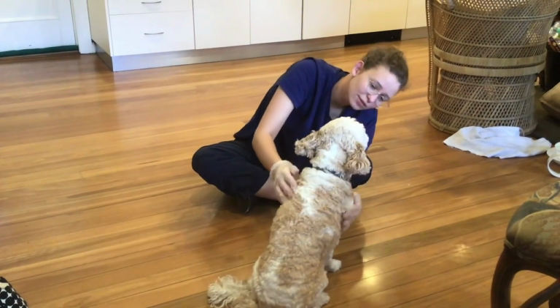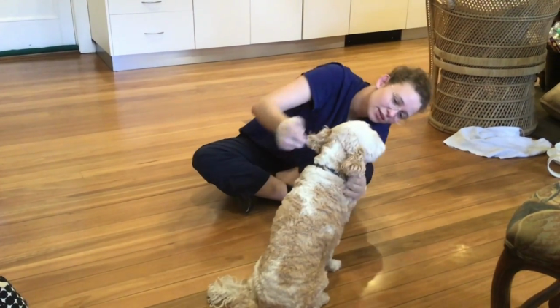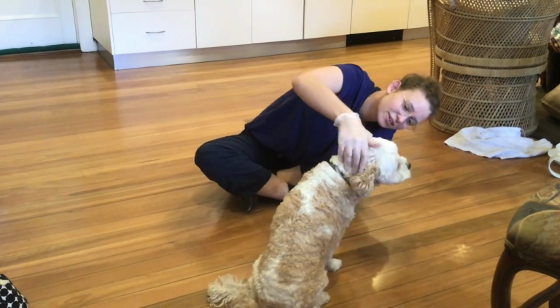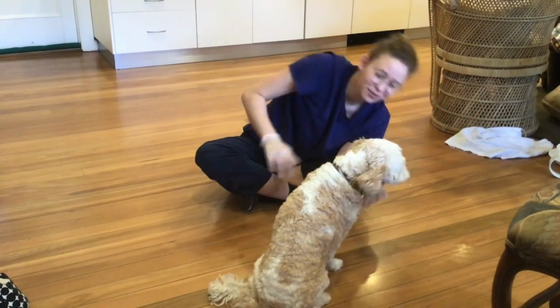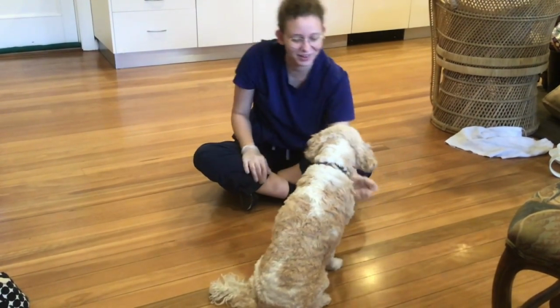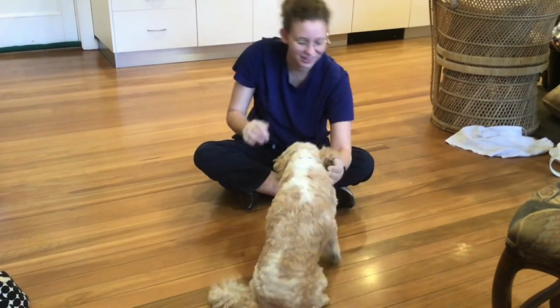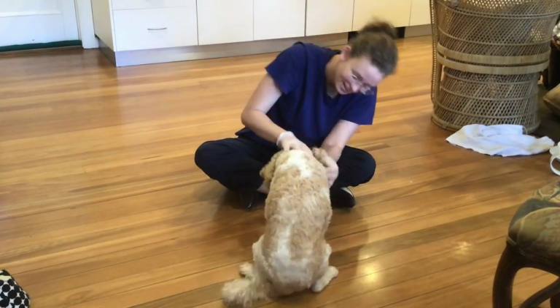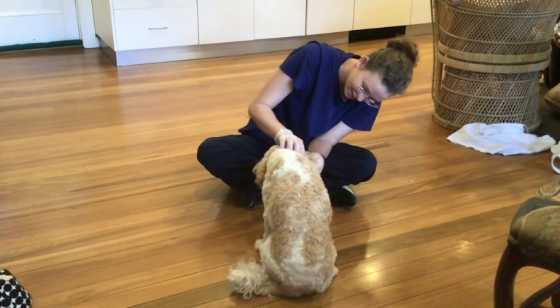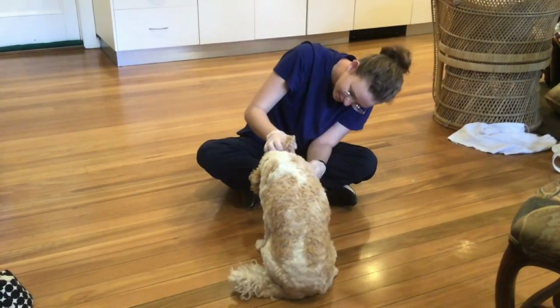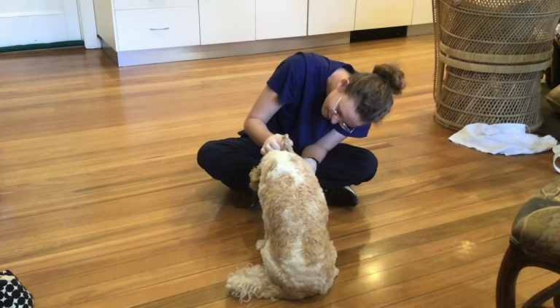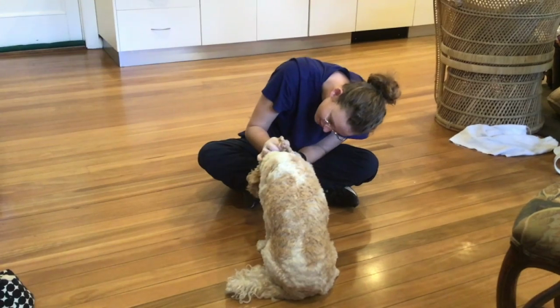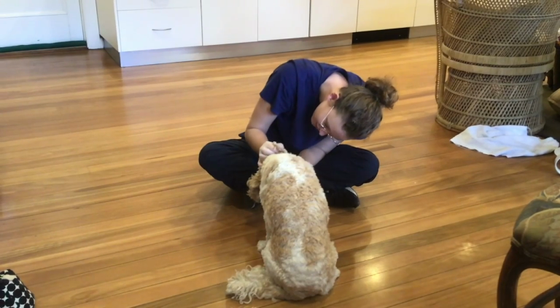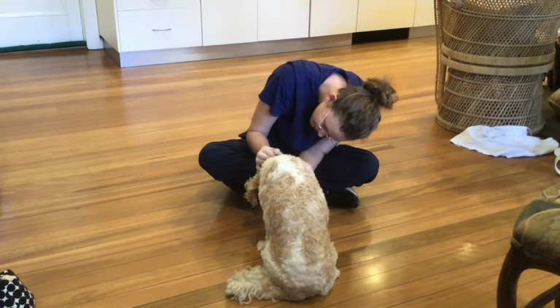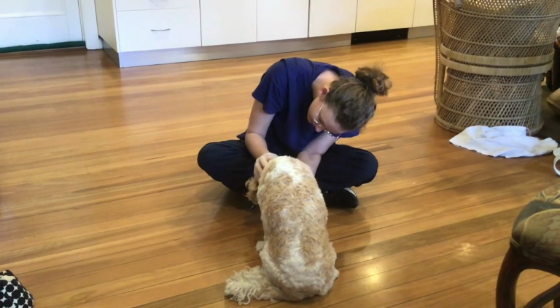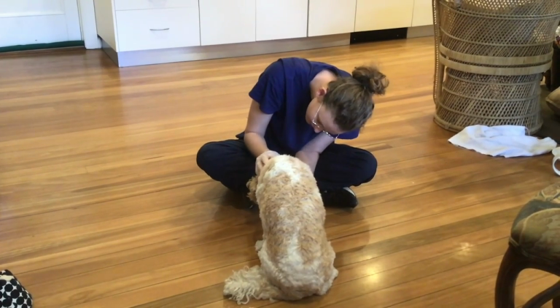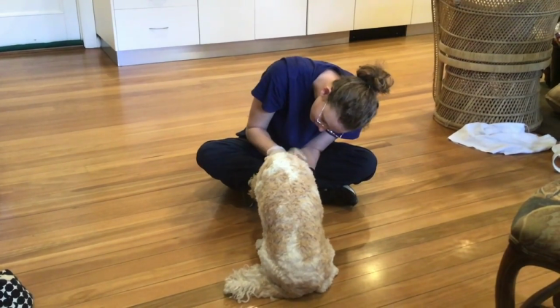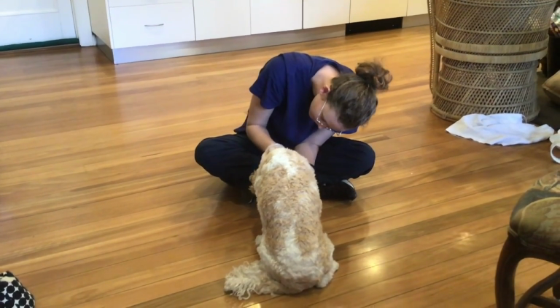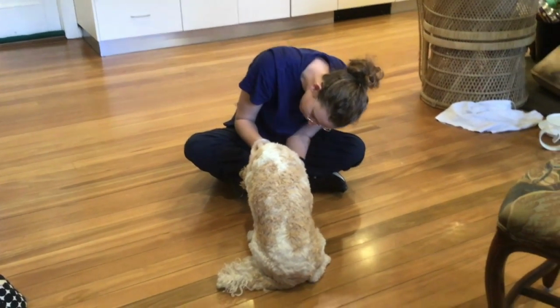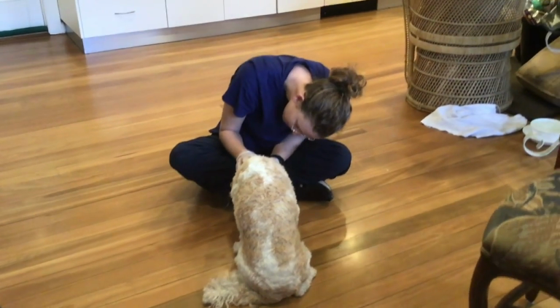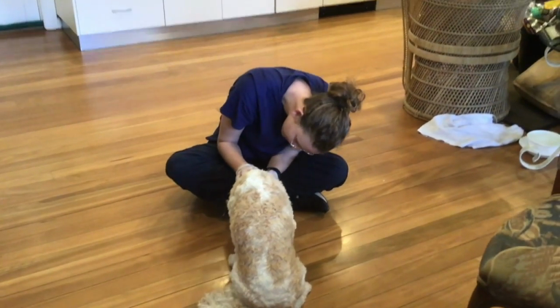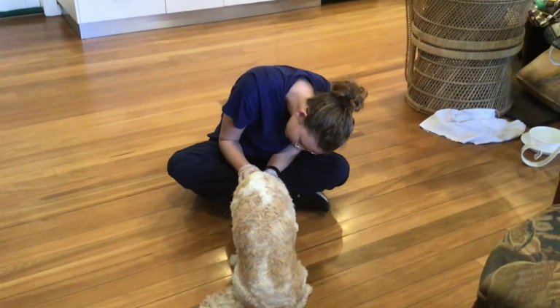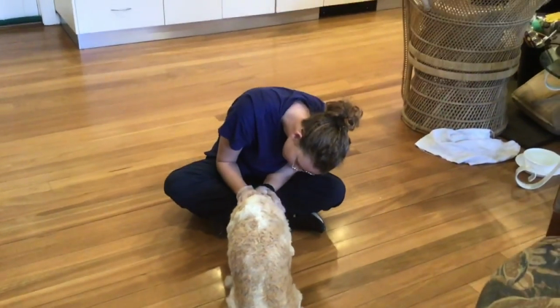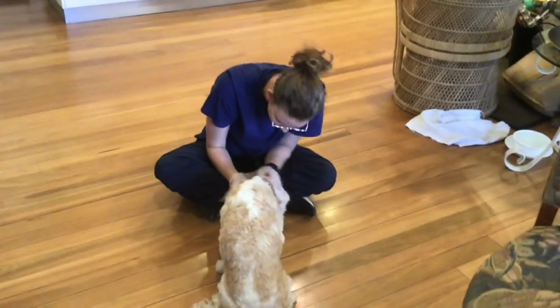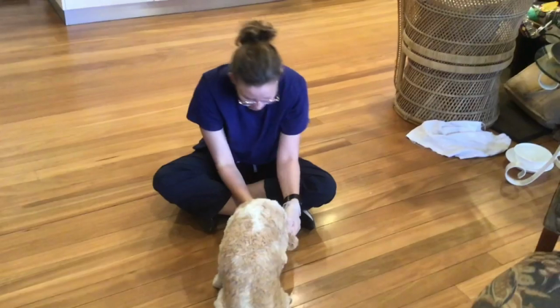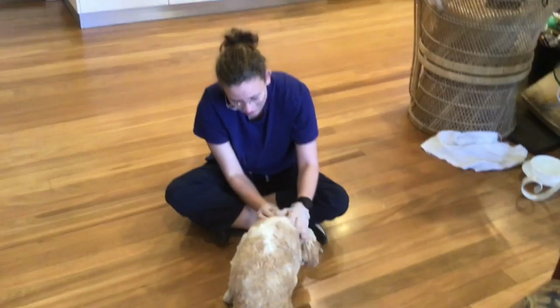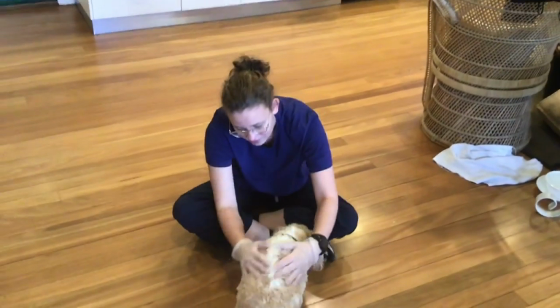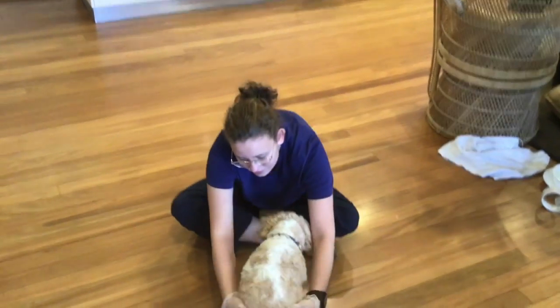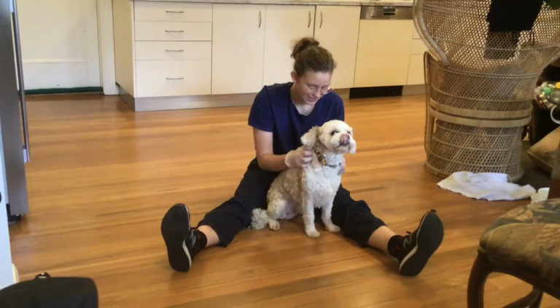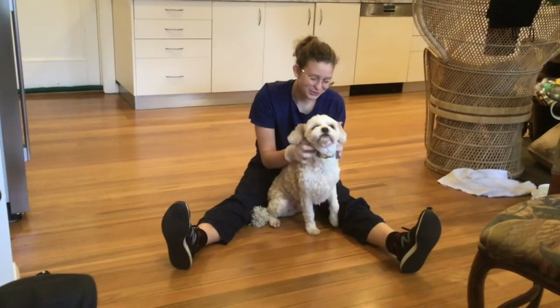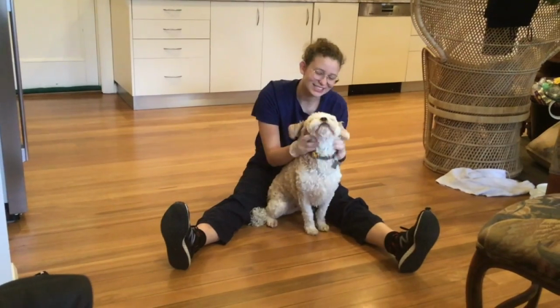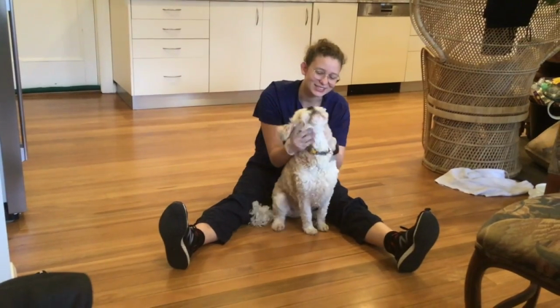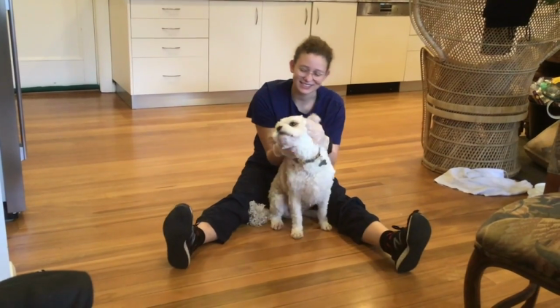Can I look at the other one? Only that one. Good boy. Oh, he's so cute.